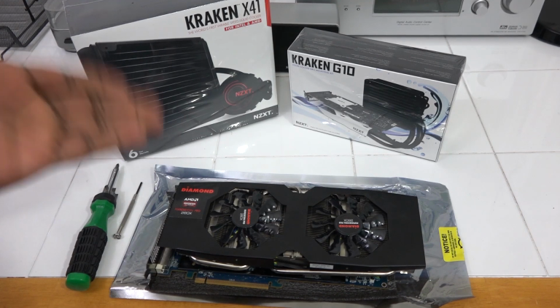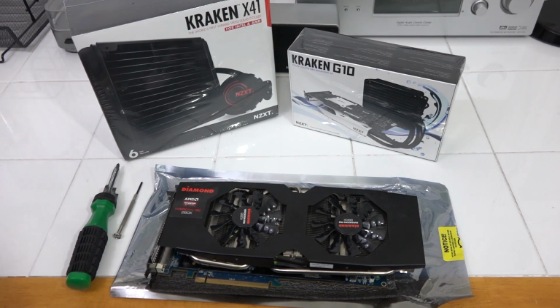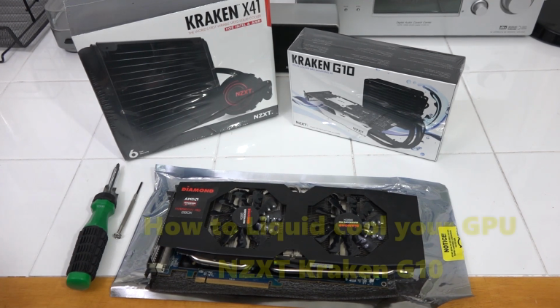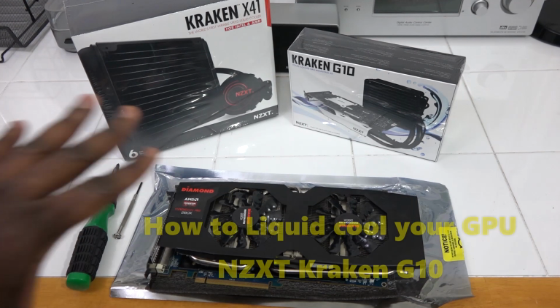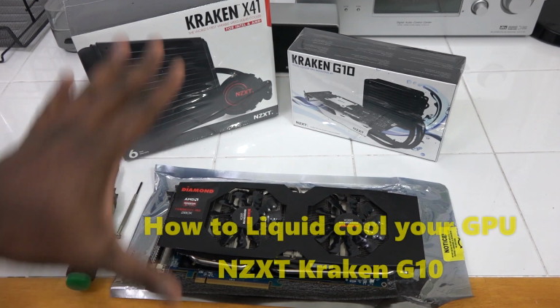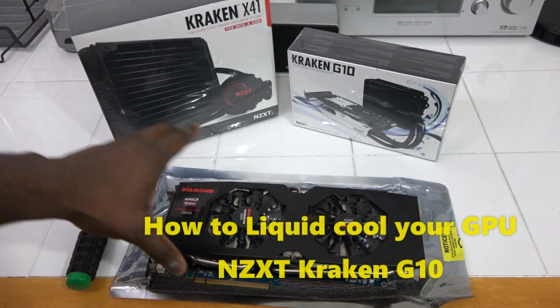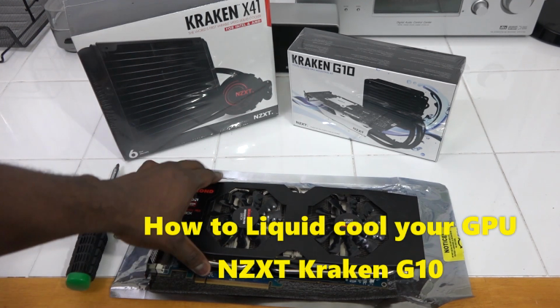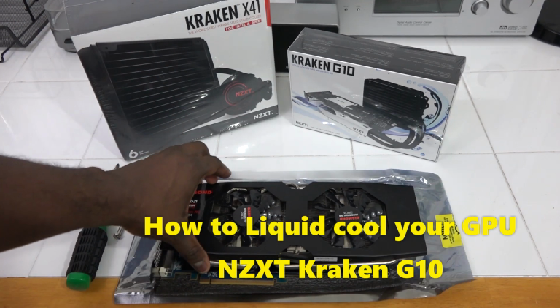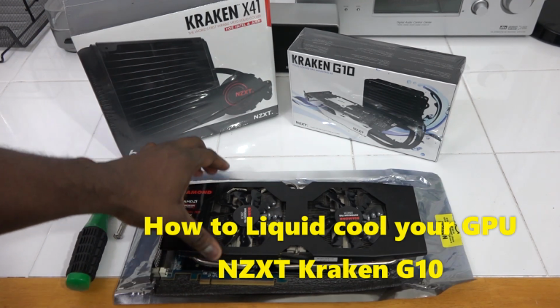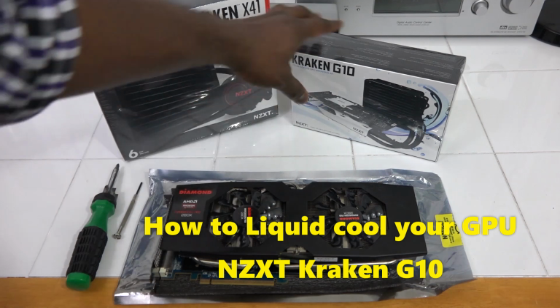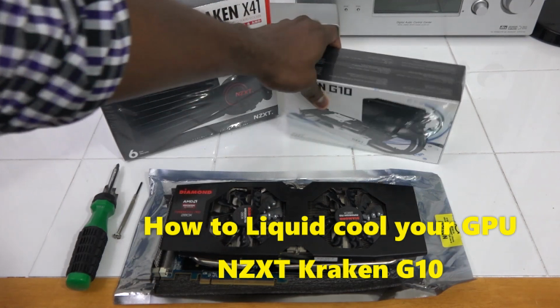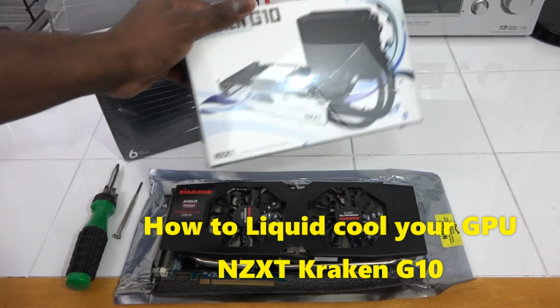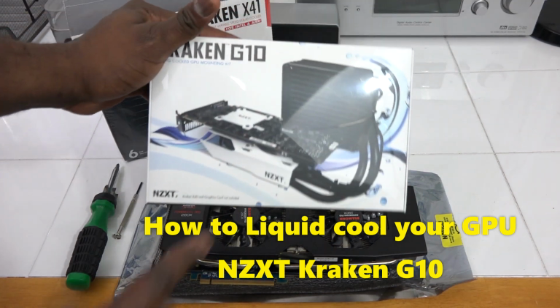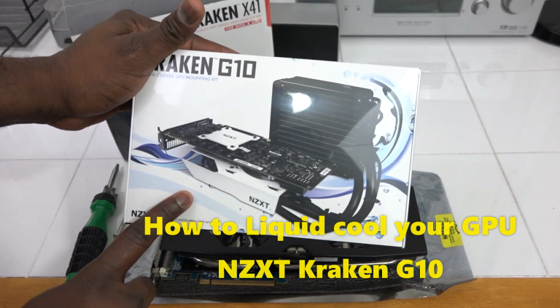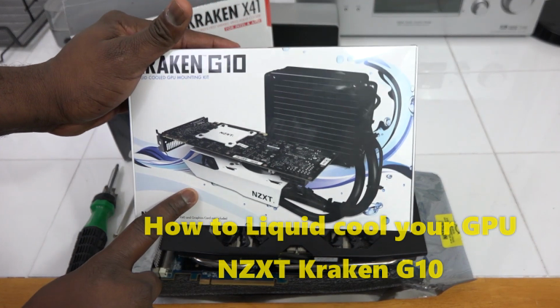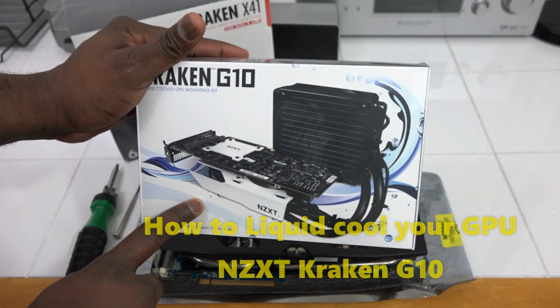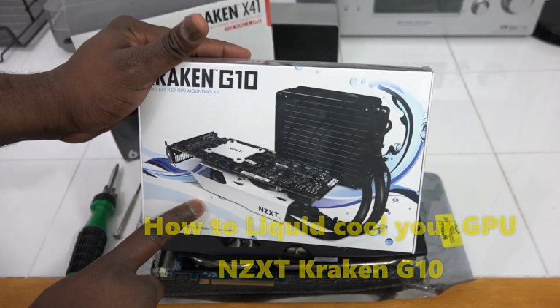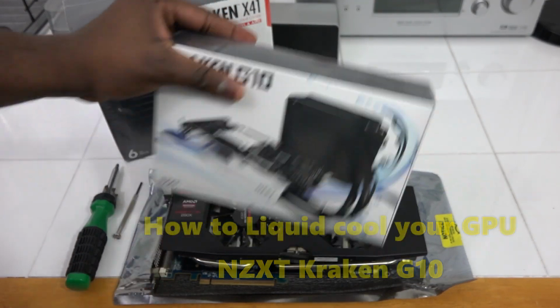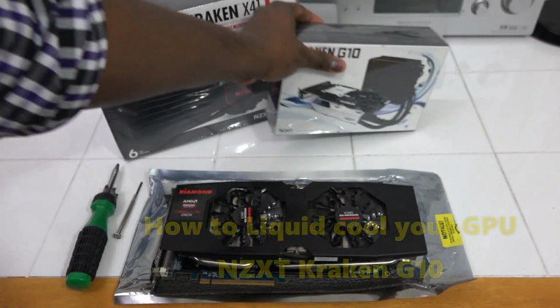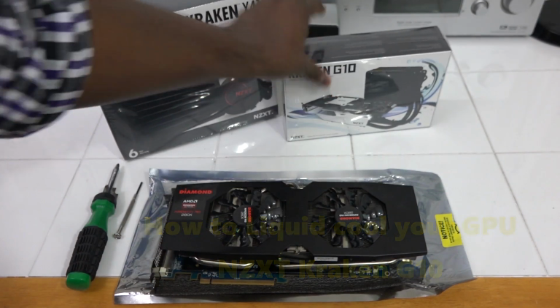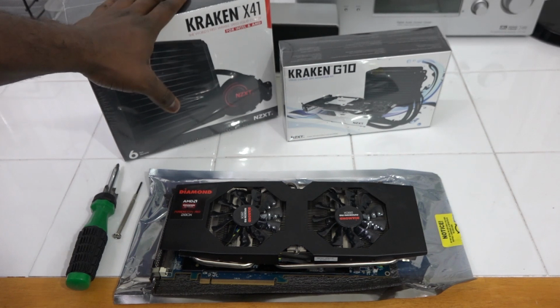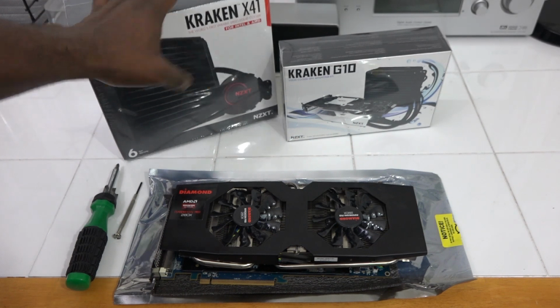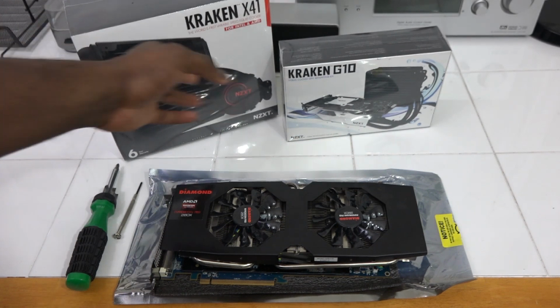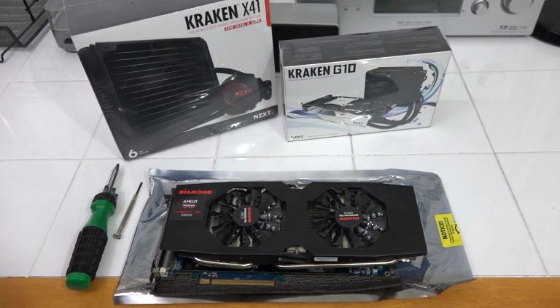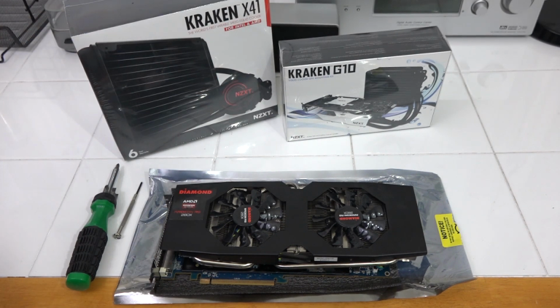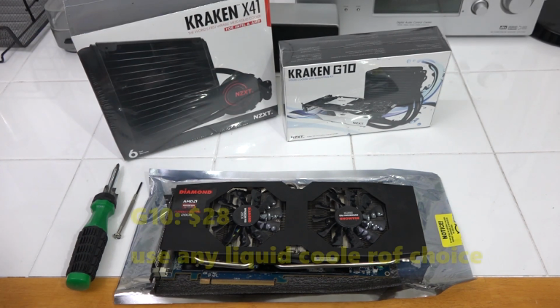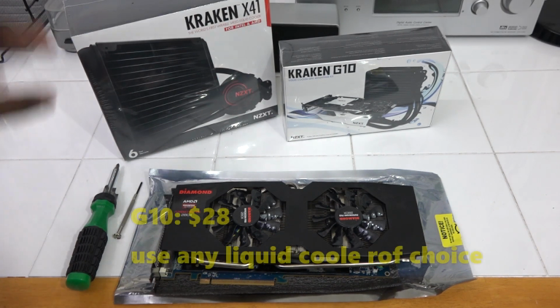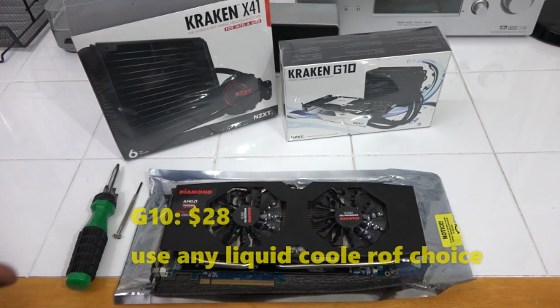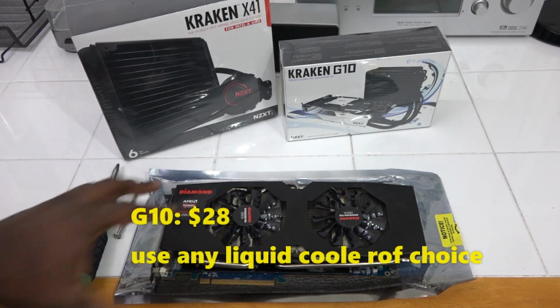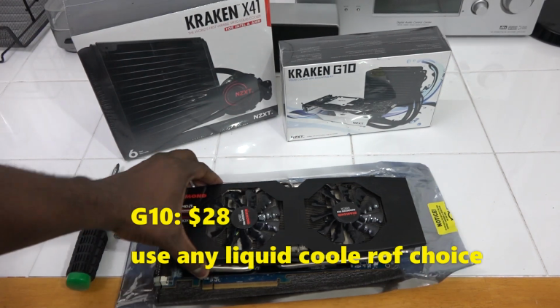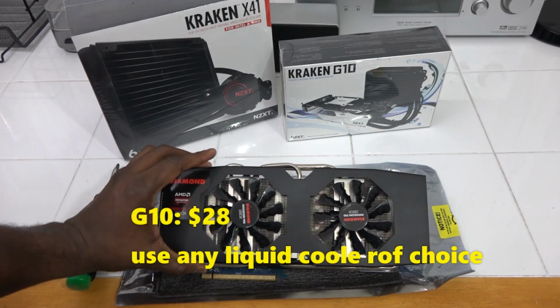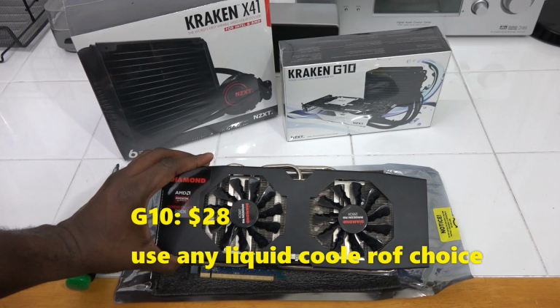Hey guys, it's Dundee and today I'm going to show you how to actually liquid cool your graphics card. I'm using the Kraken G10, which is a solution to use with any liquid cooler — in this case I'm using the Kraken X41 — to actually liquid cool your GPU.